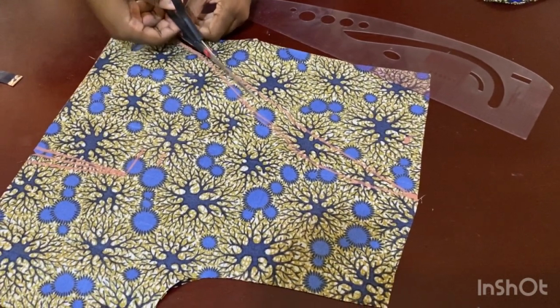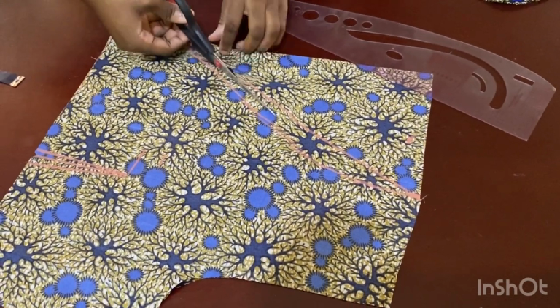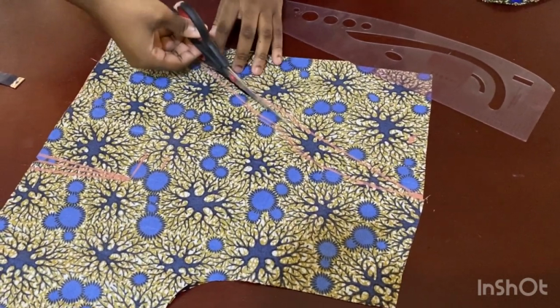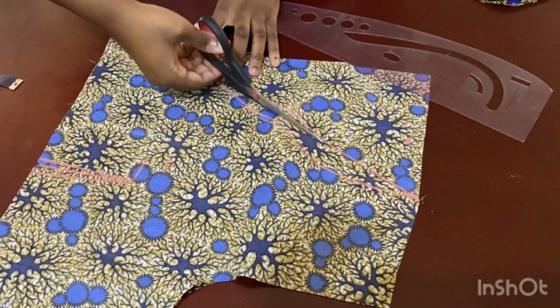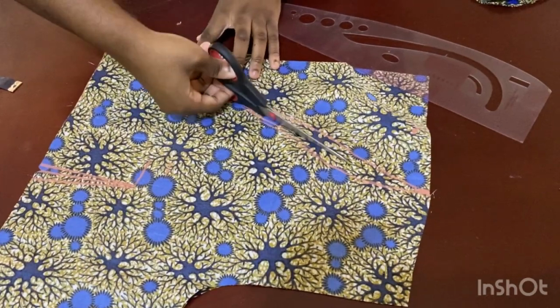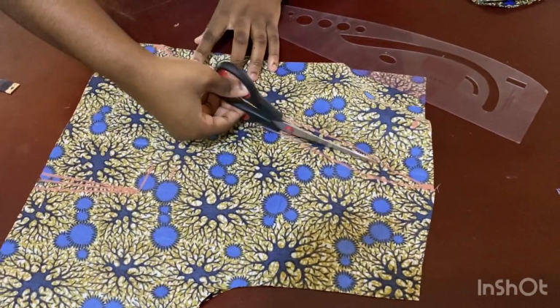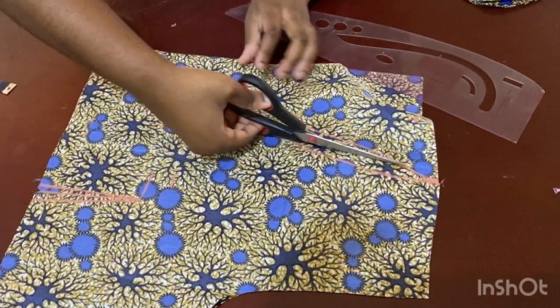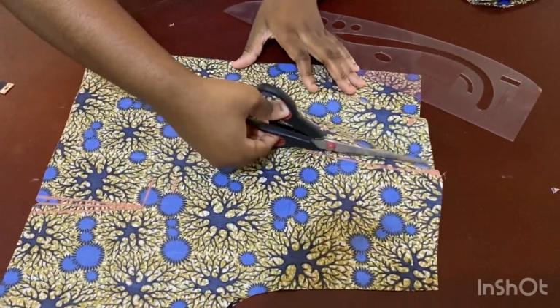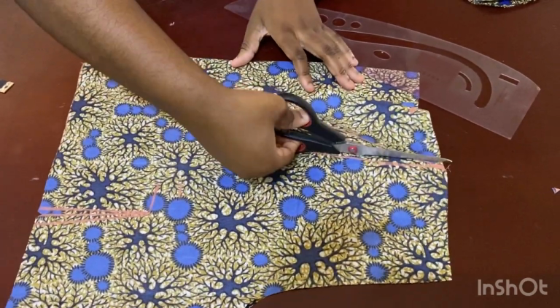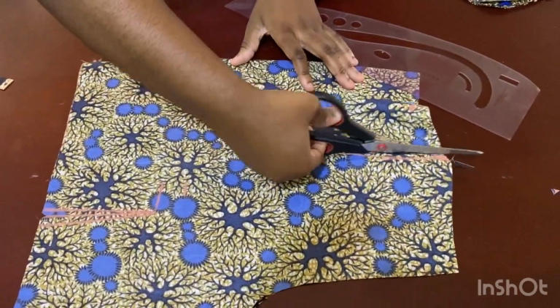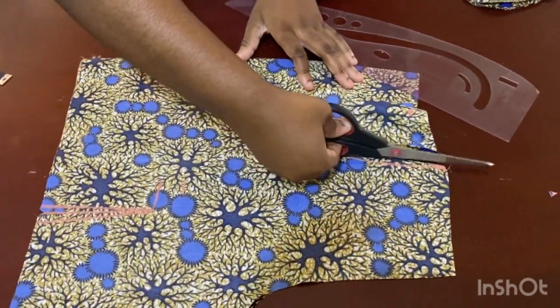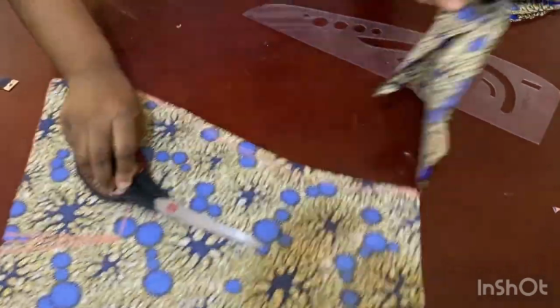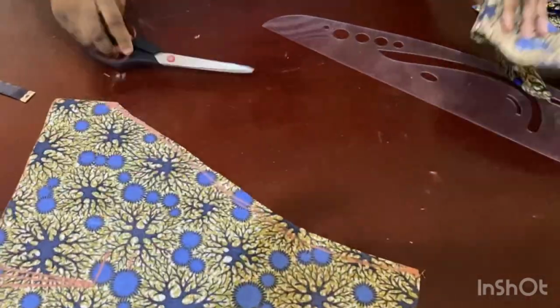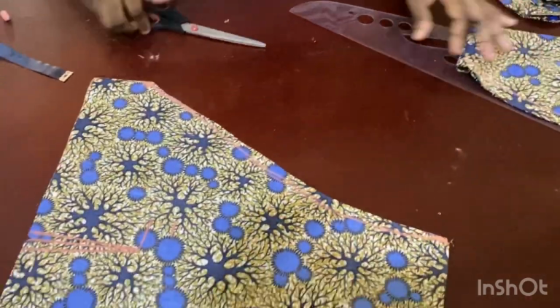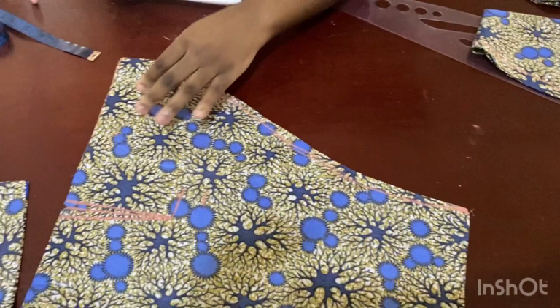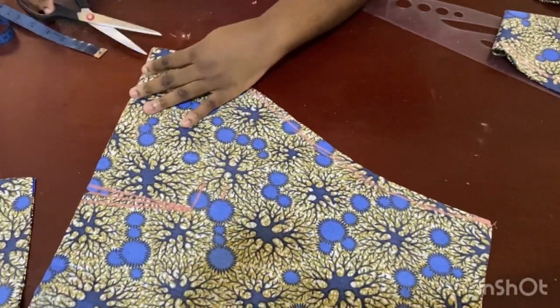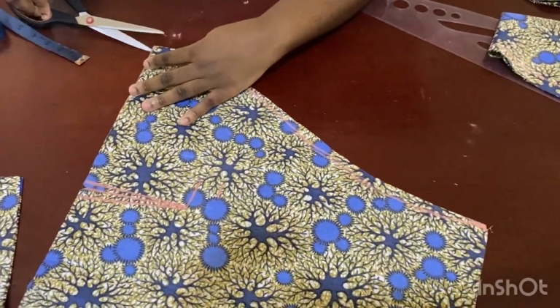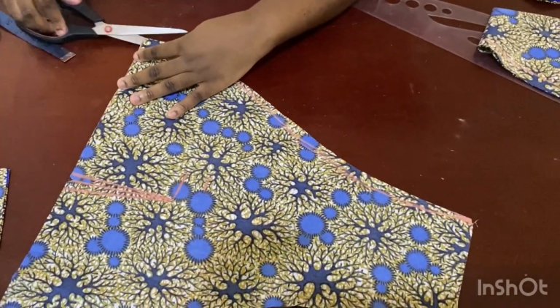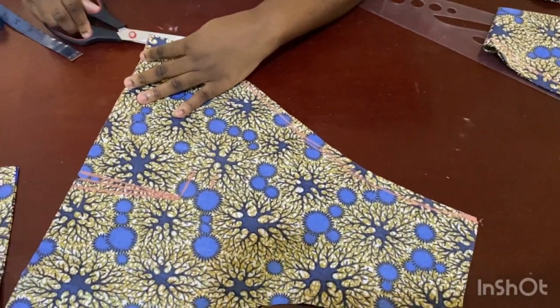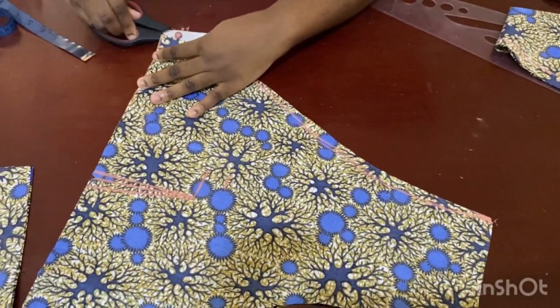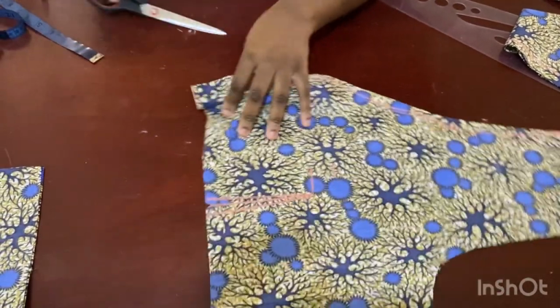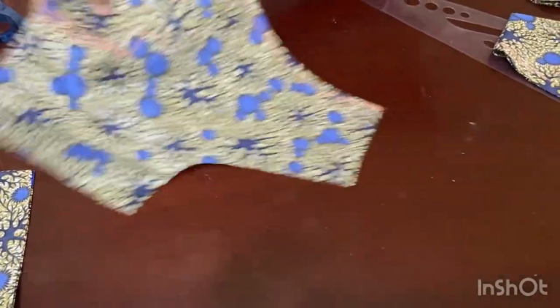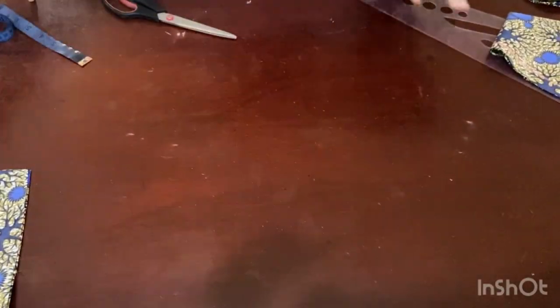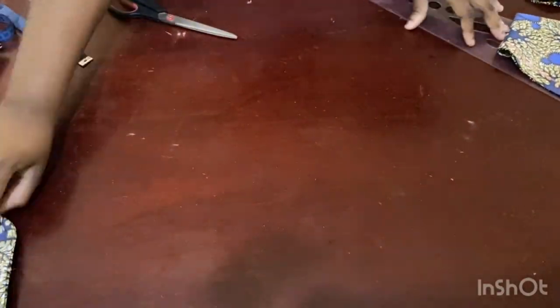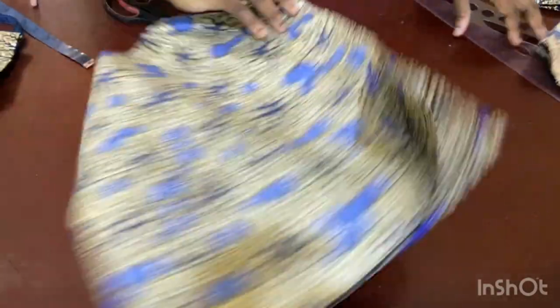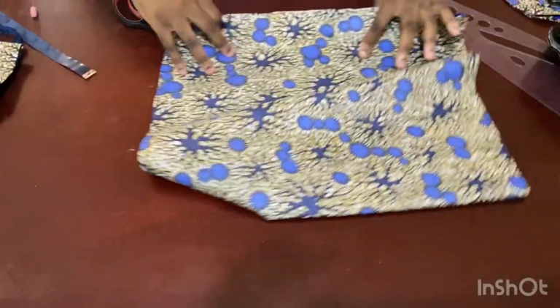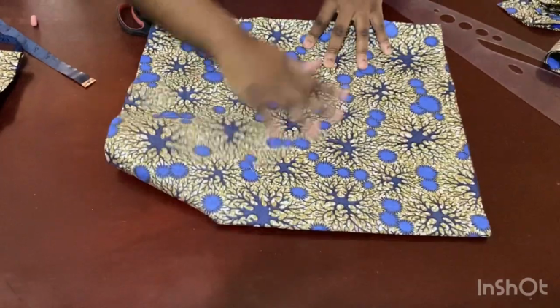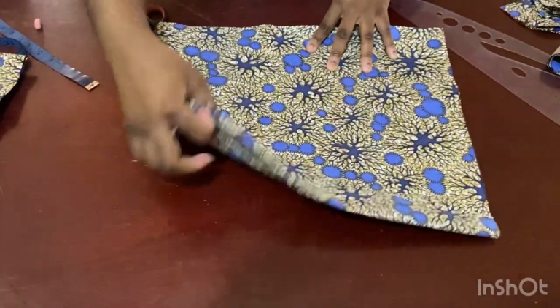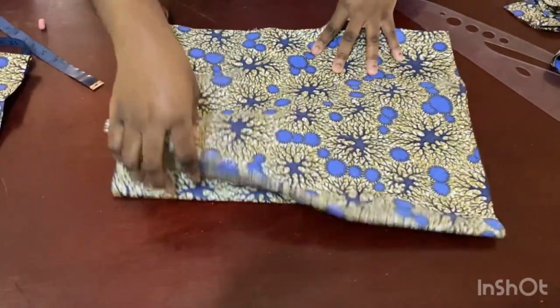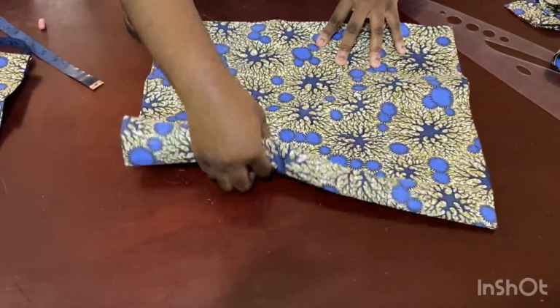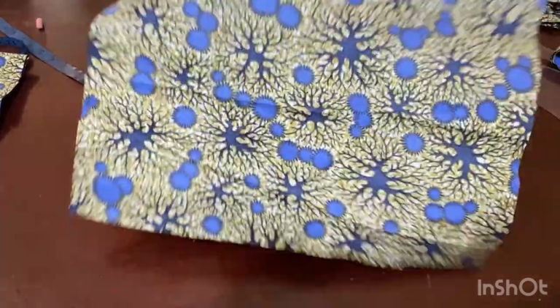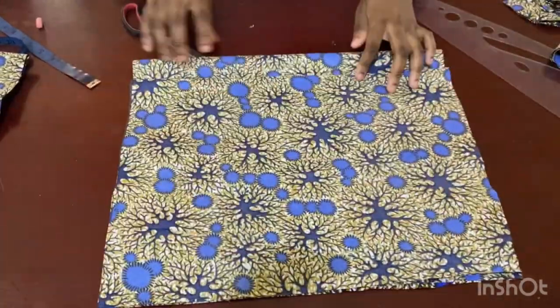Now I go ahead and cut it out. That's basically all I need for the top. The skirt will be very easy — I'm folding the front into two and the back into two as I did before.